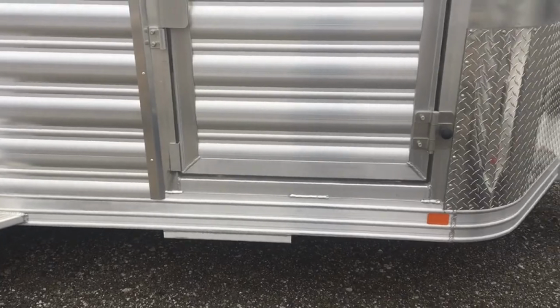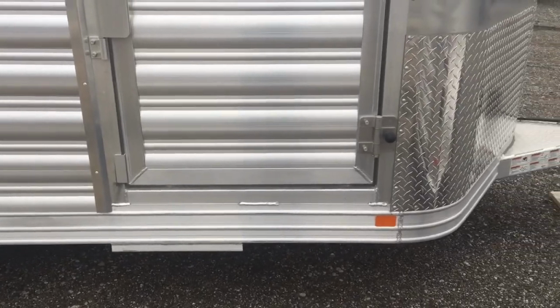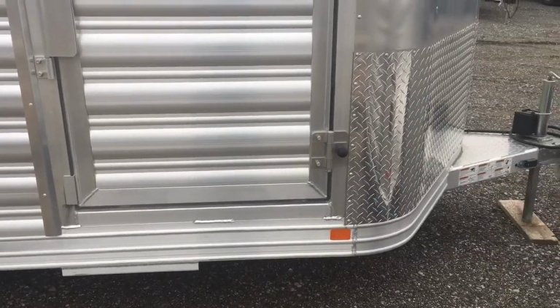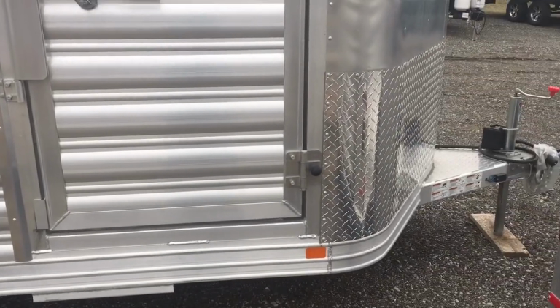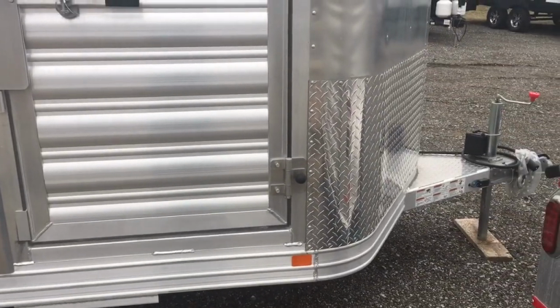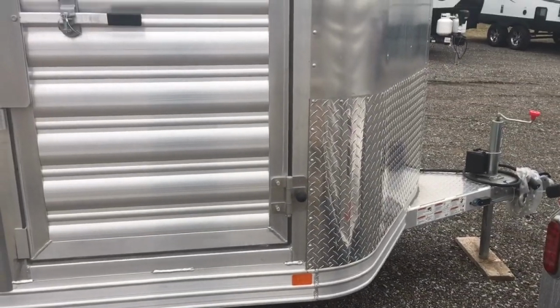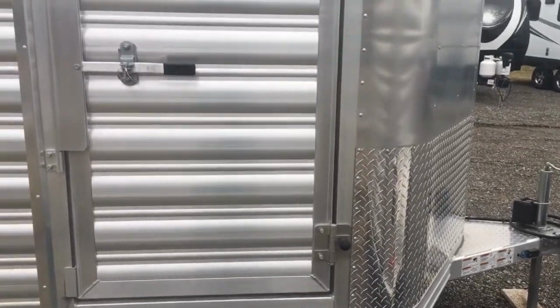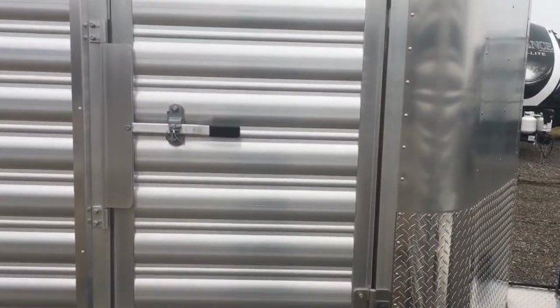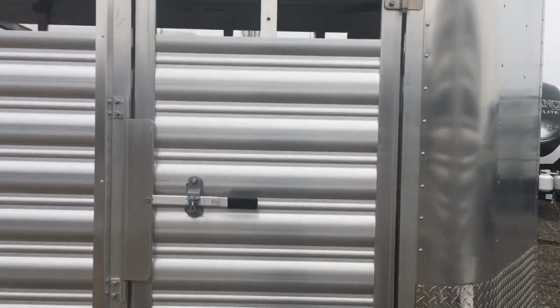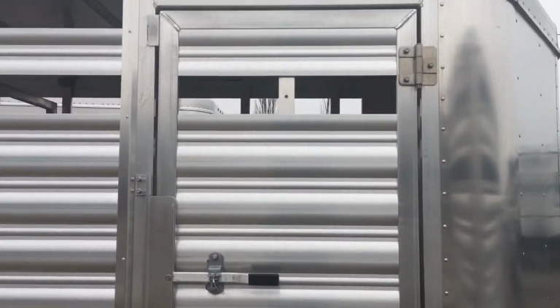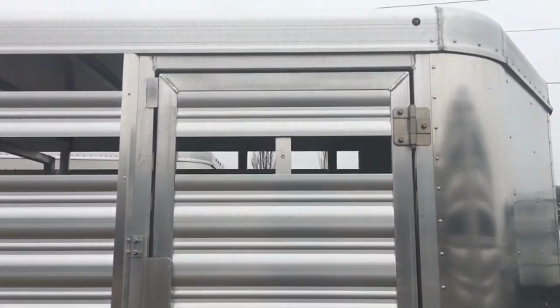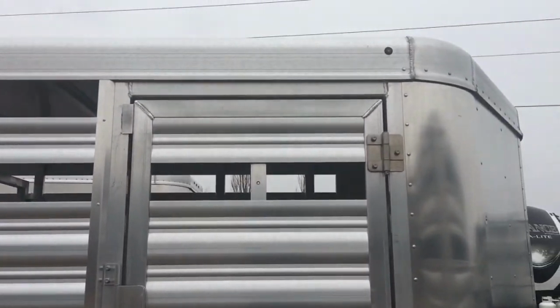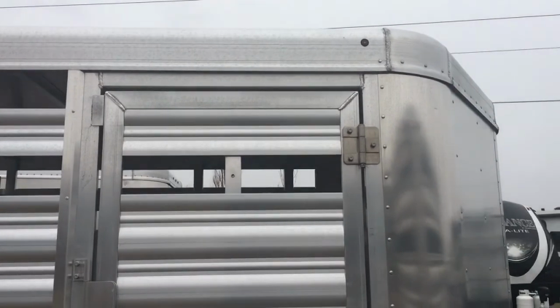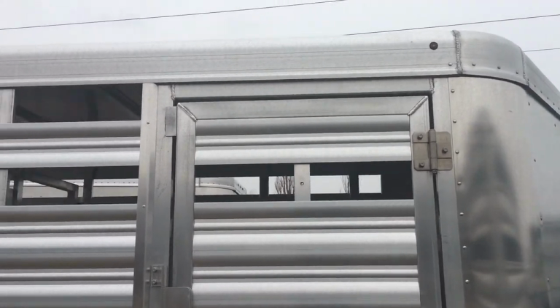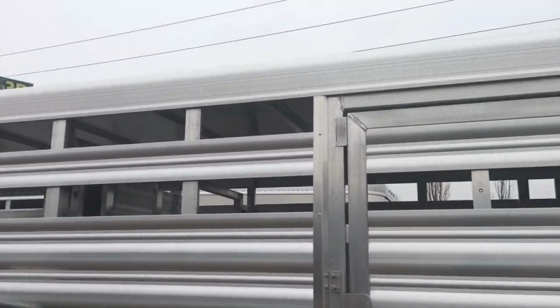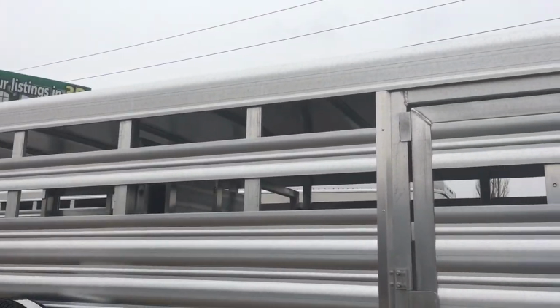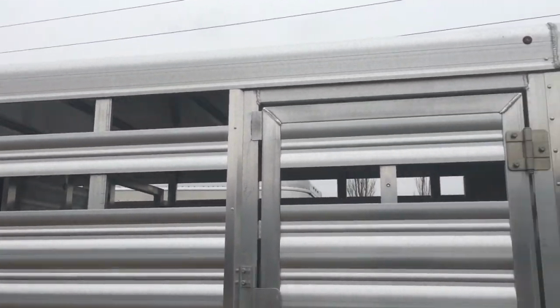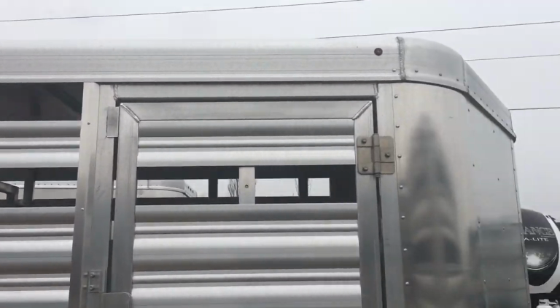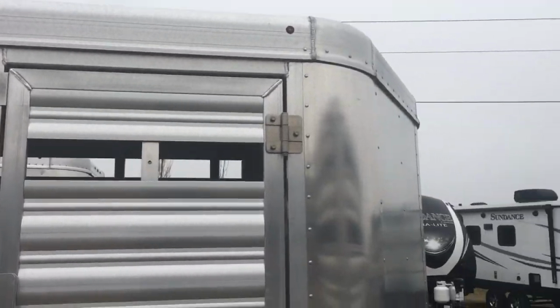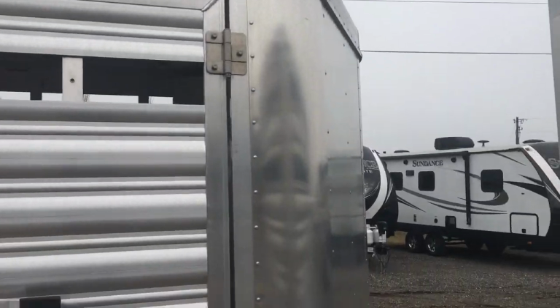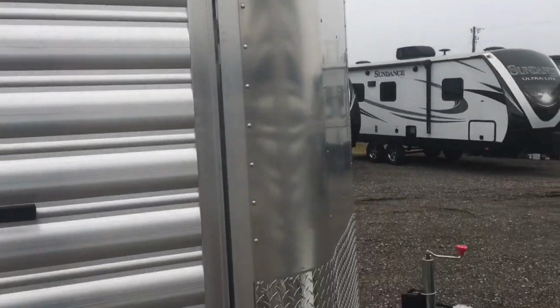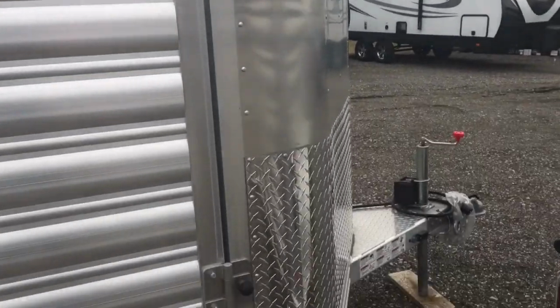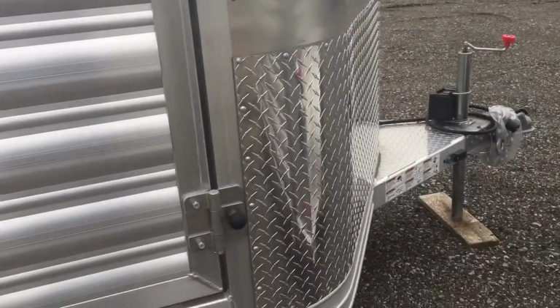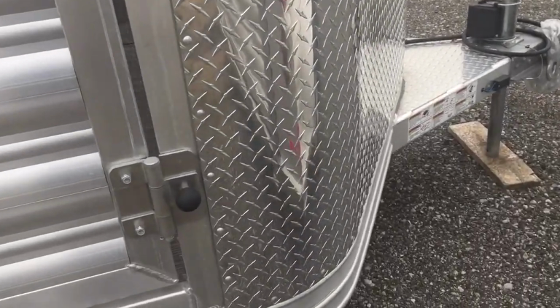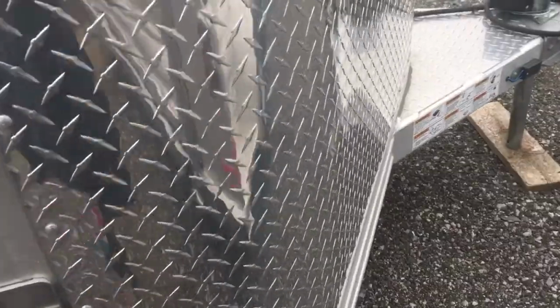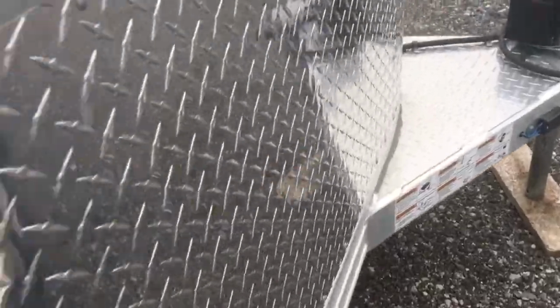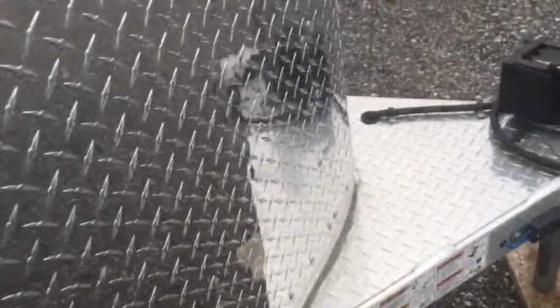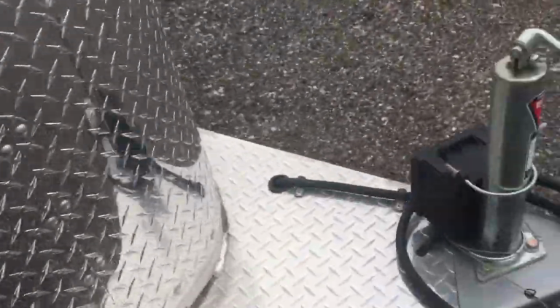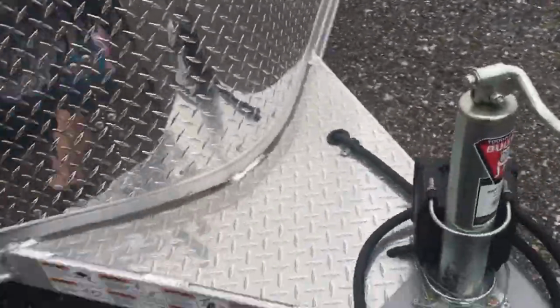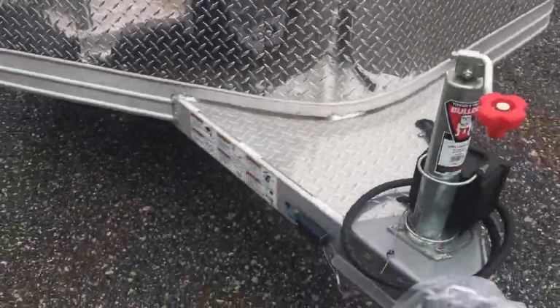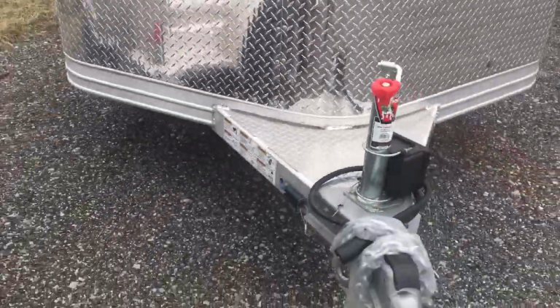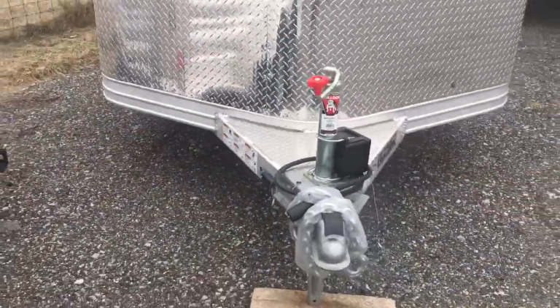This trailer also has a gravel guard to keep the front looking nice. It has the round LED running lights.